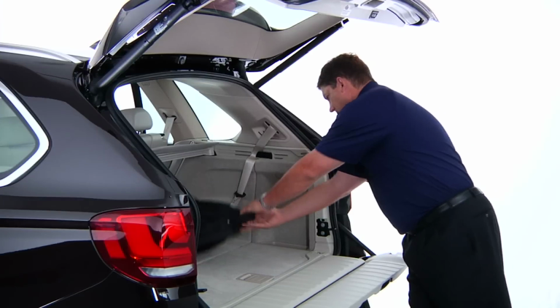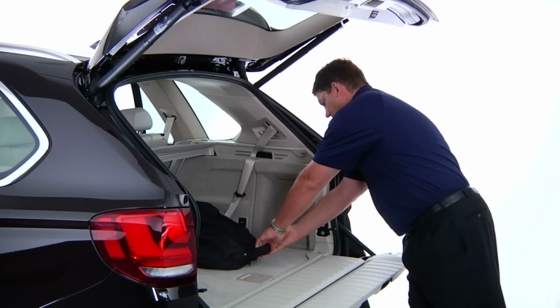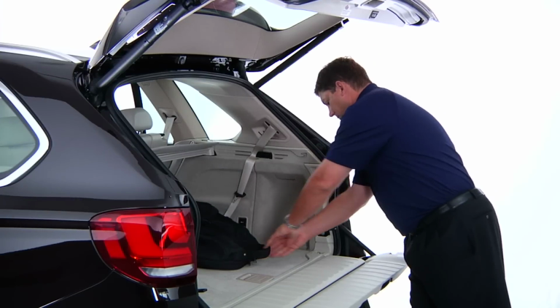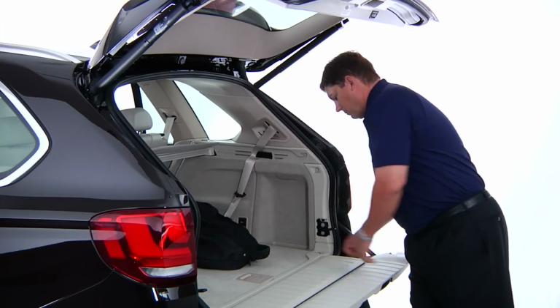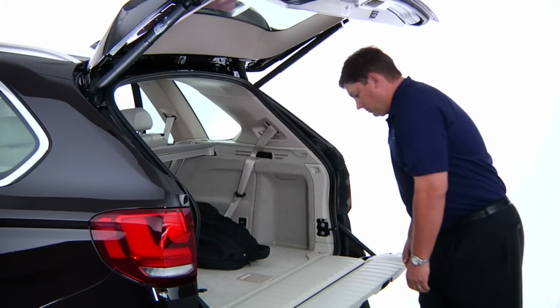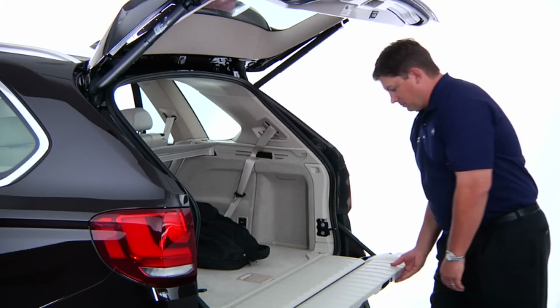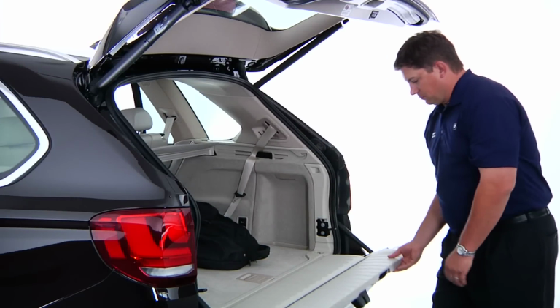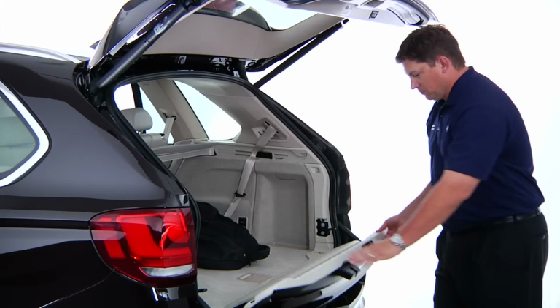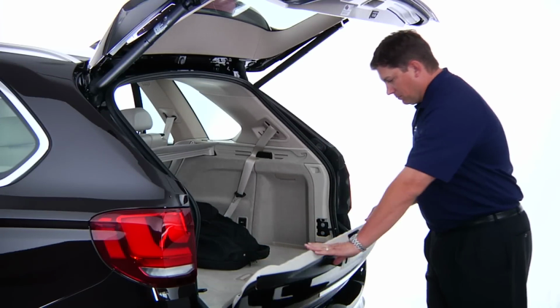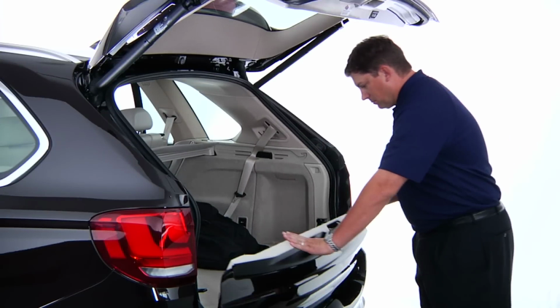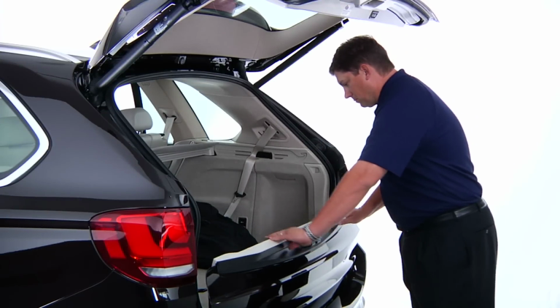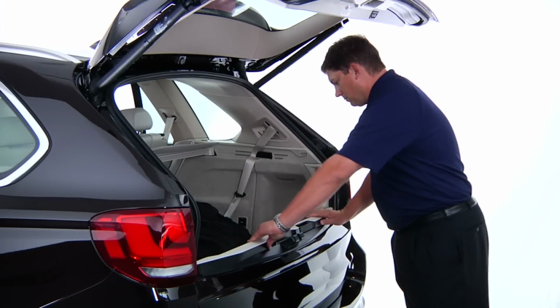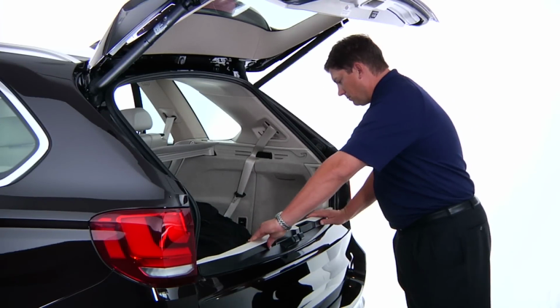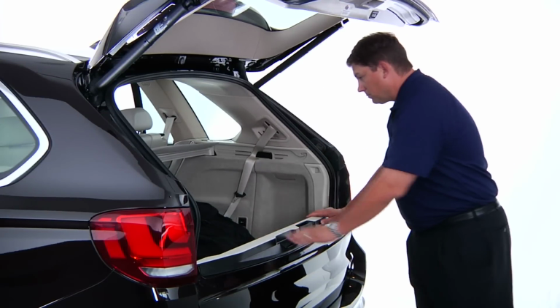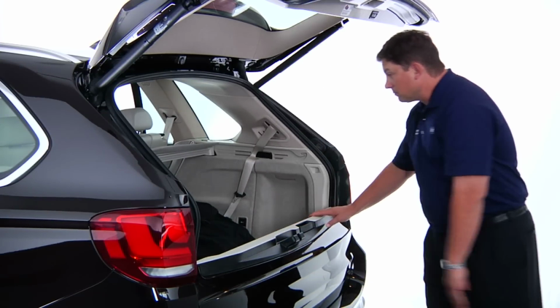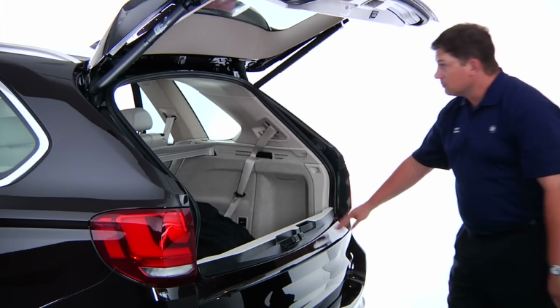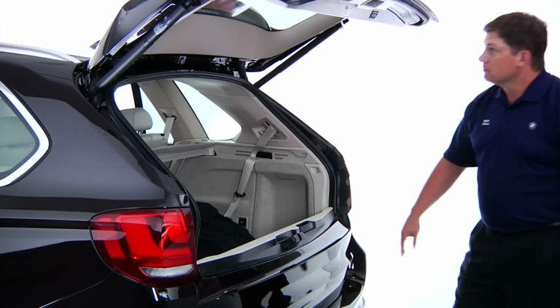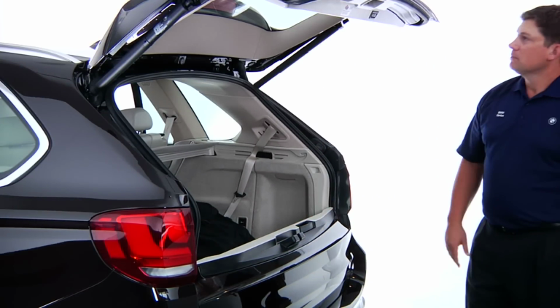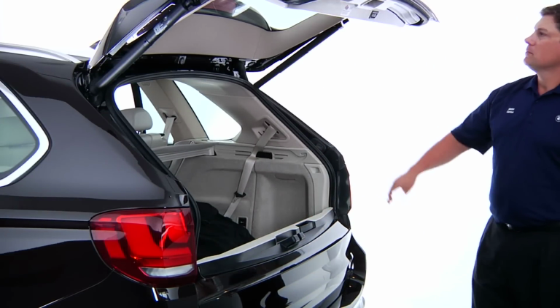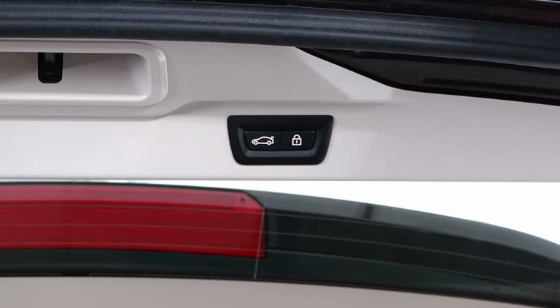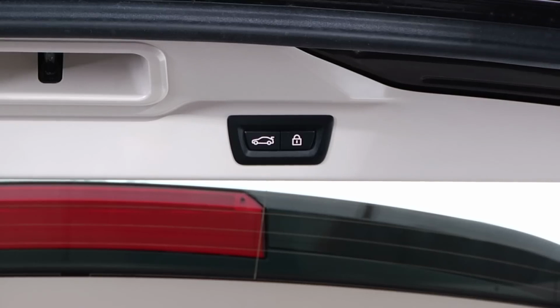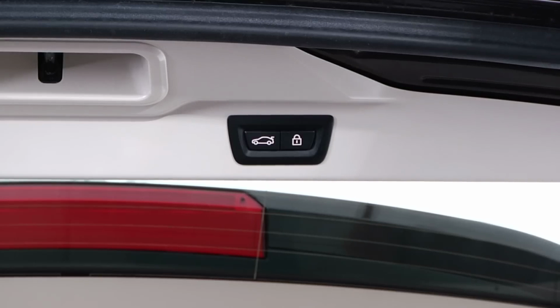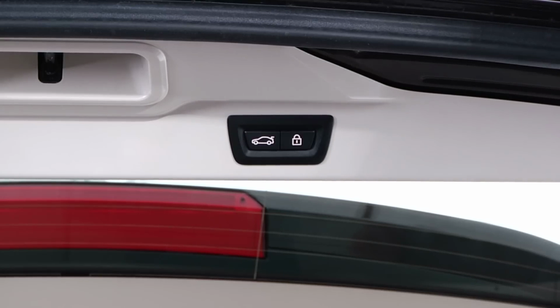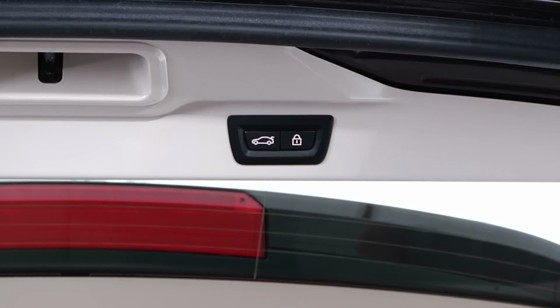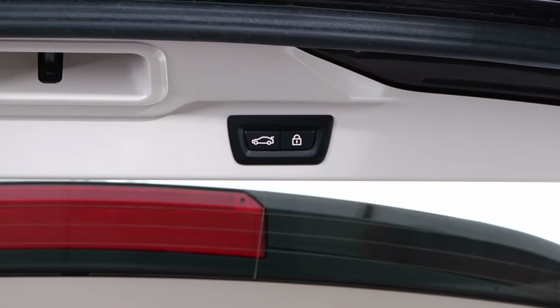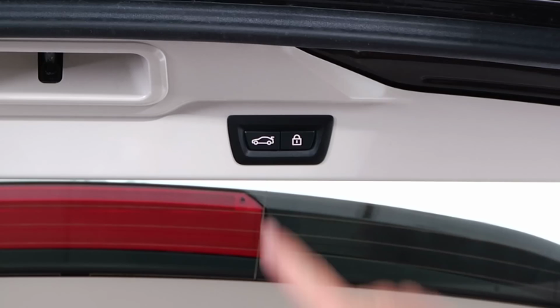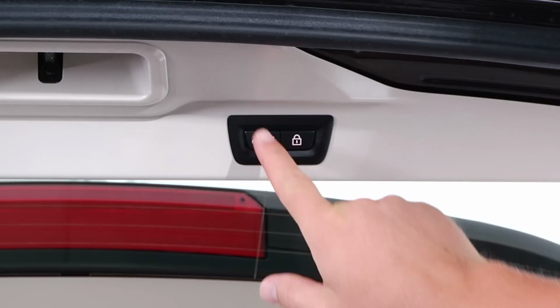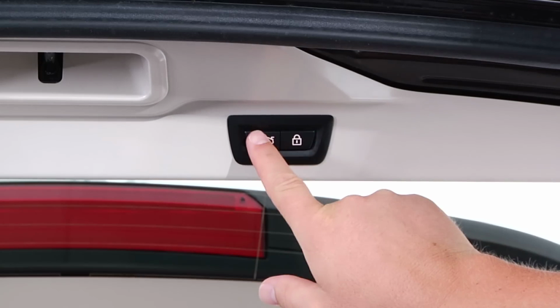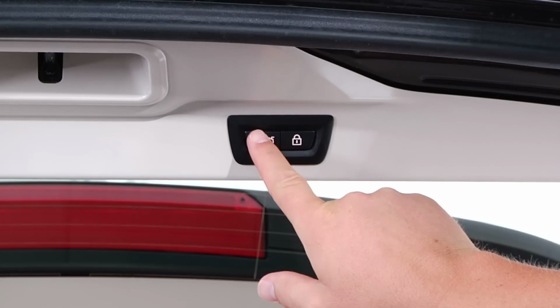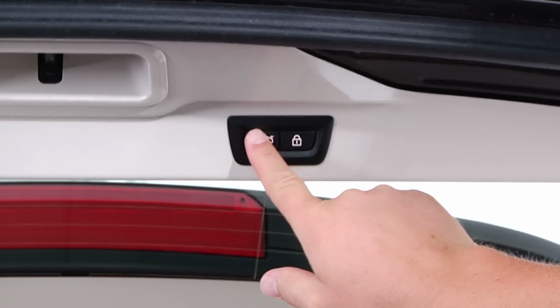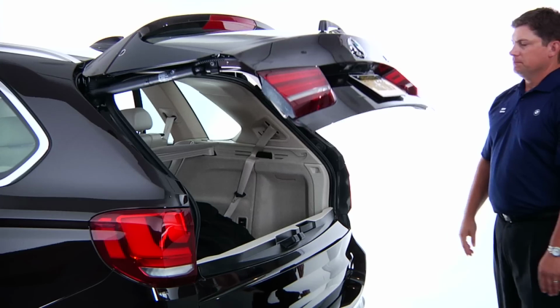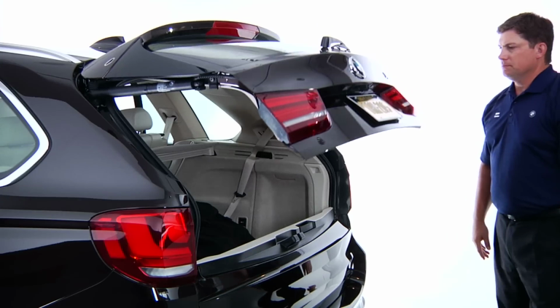Once you've finished loading your items into the cargo area, swing up the lower tailgate and press it closed. Then press this button to close the tailgate.